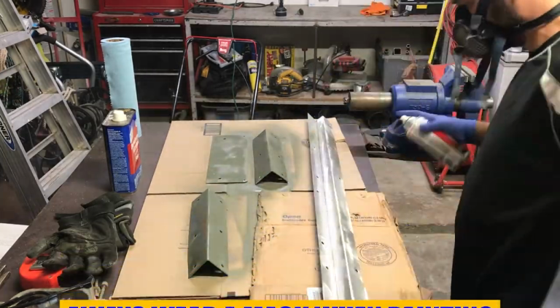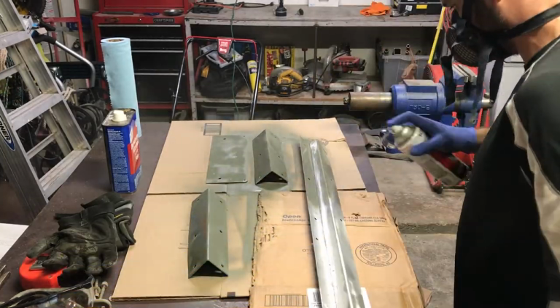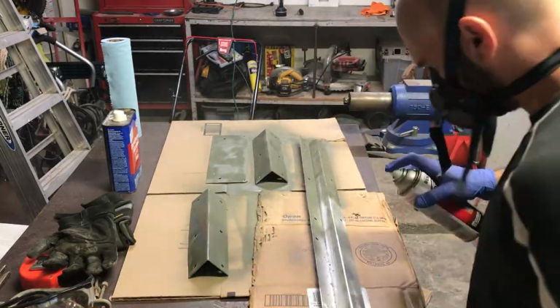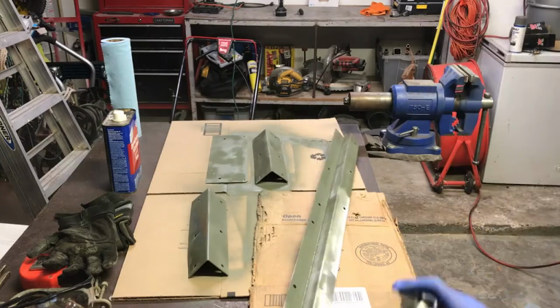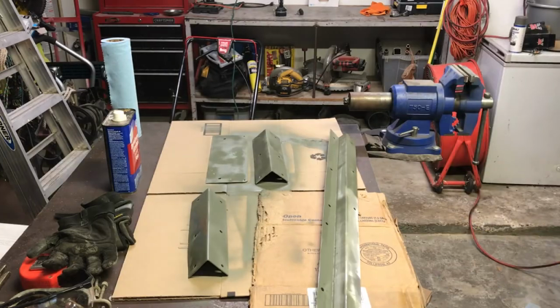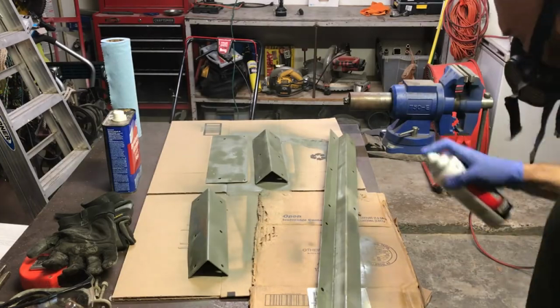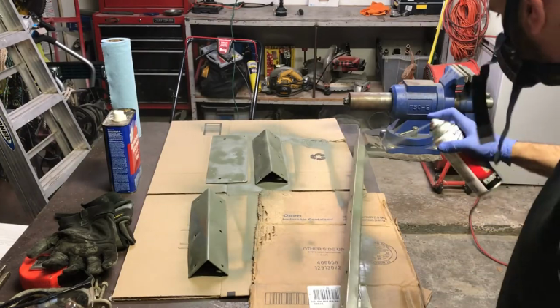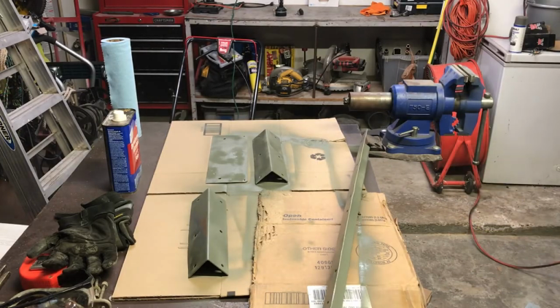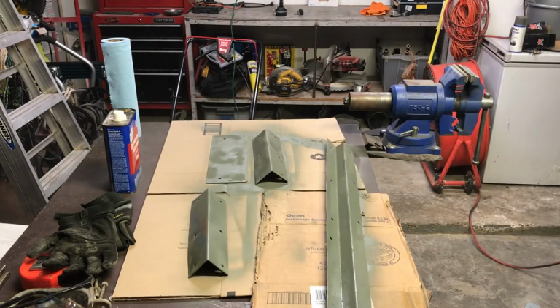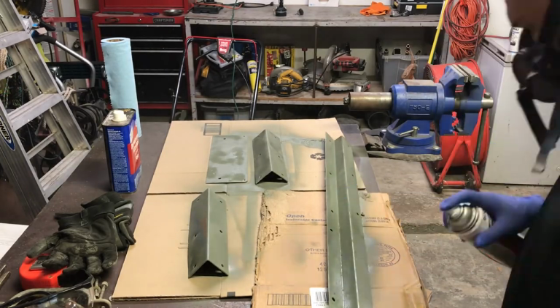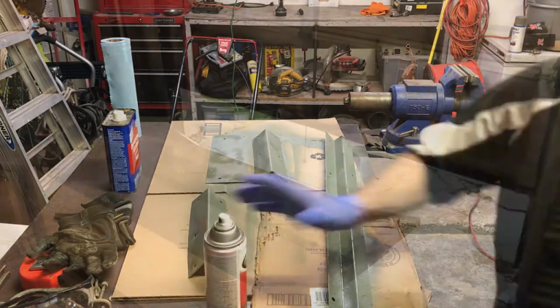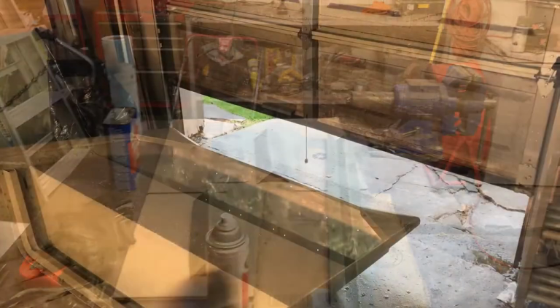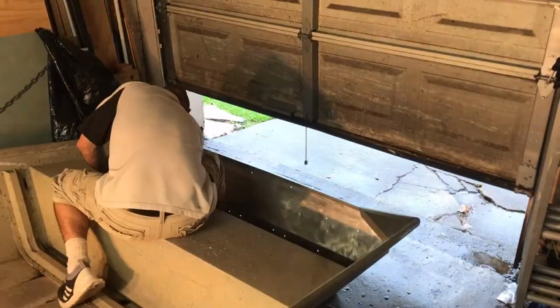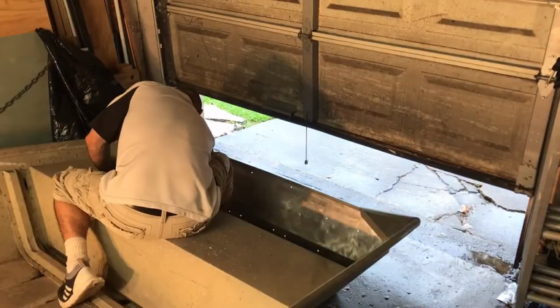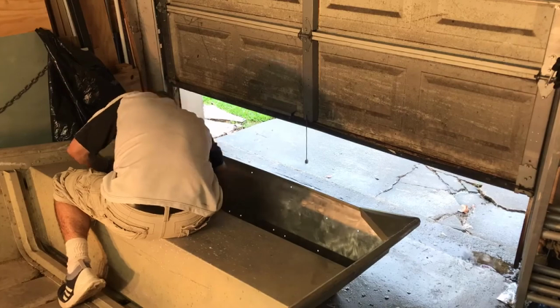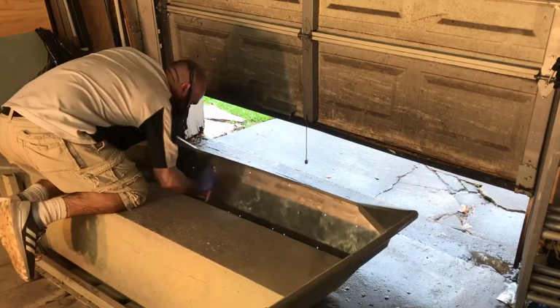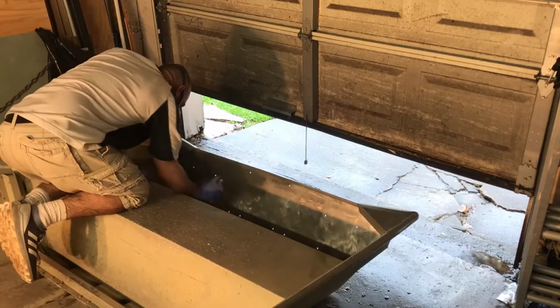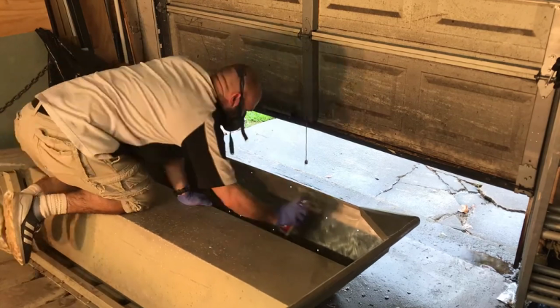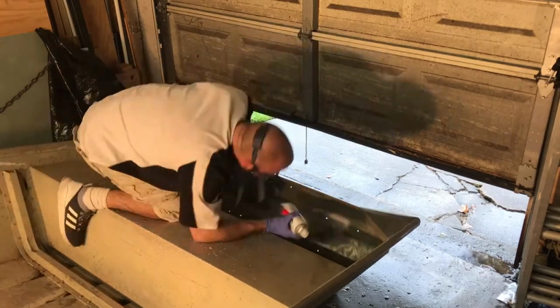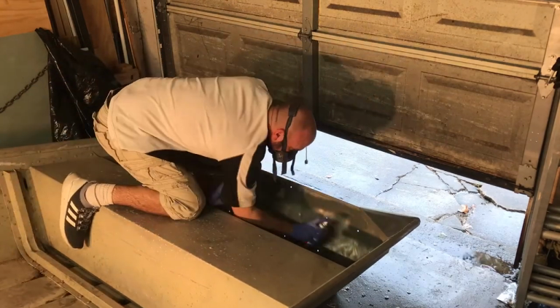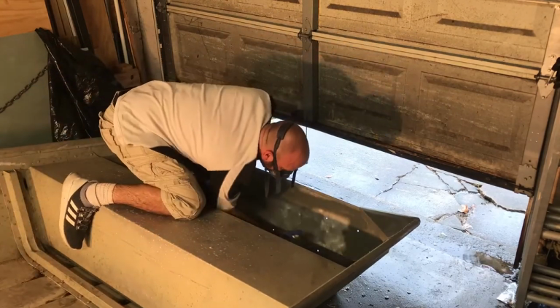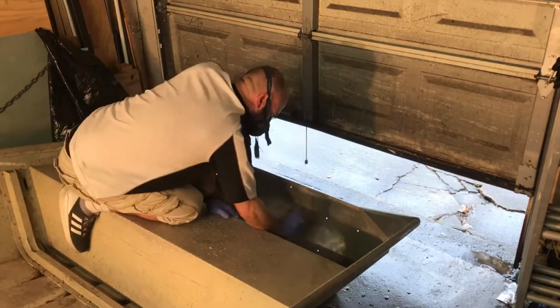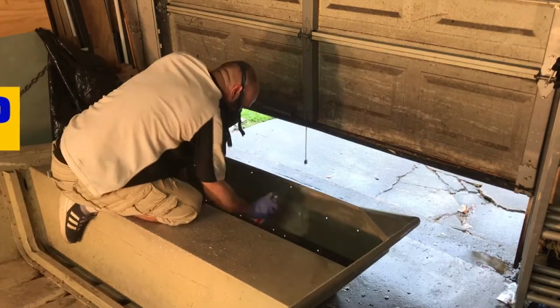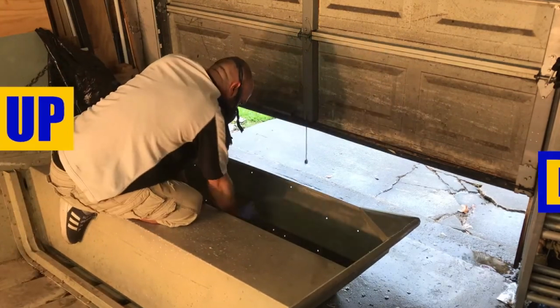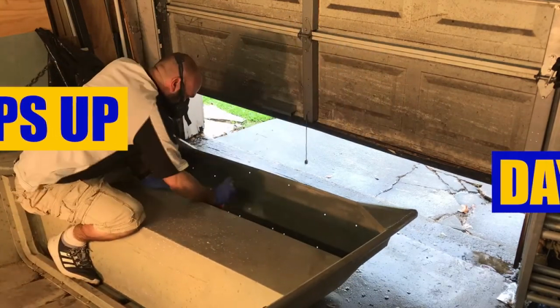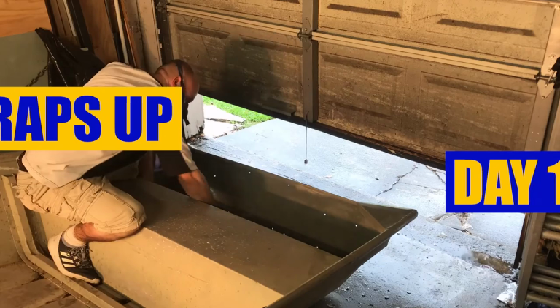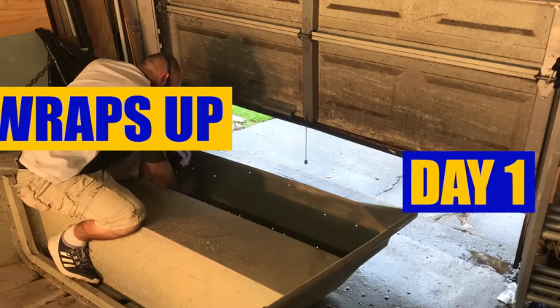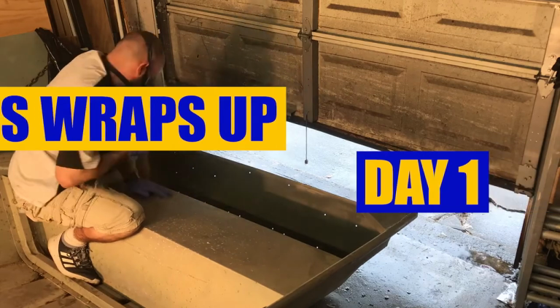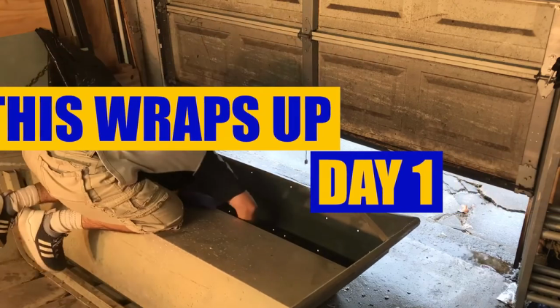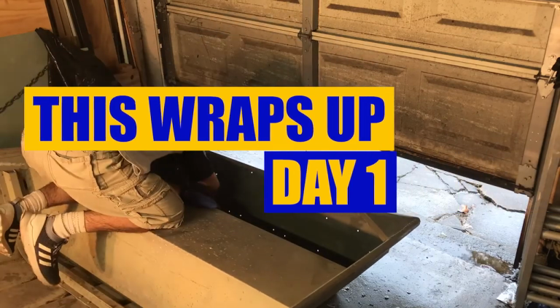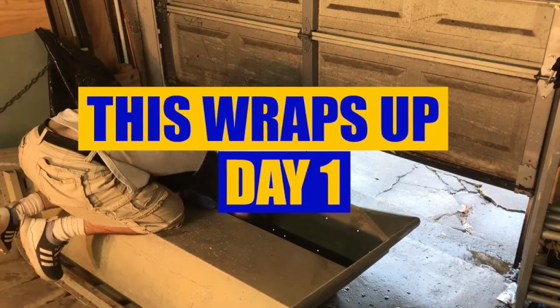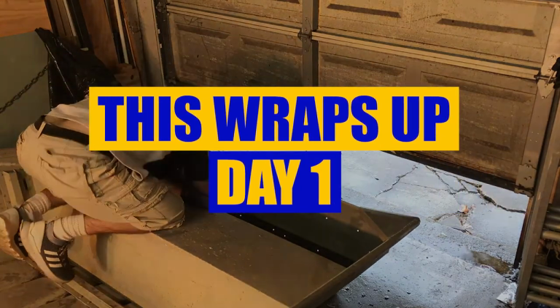Okay, so that wraps up day one. So far we've removed the old transom, removed the brackets, and cleaned up all the metal and painted it. On day two we're going to work on measuring out the new wood, coat it all in fiberglass resin, and then hopefully get that installed. Stick around!